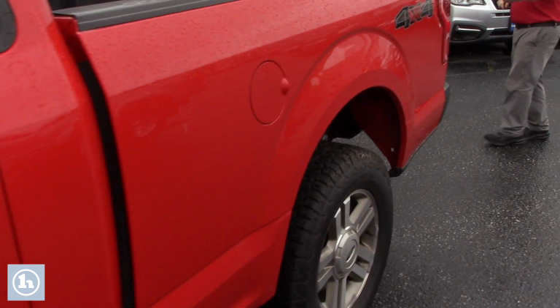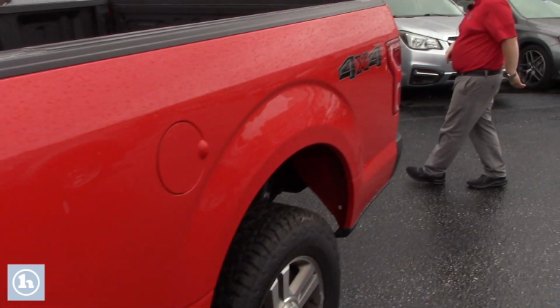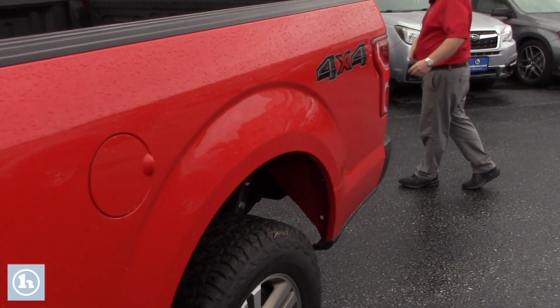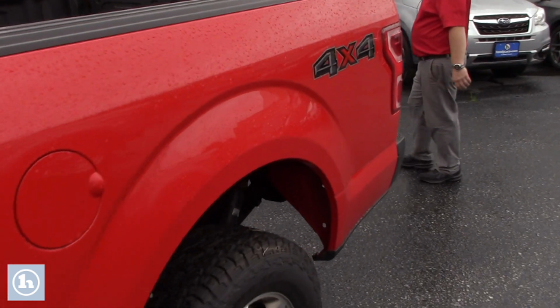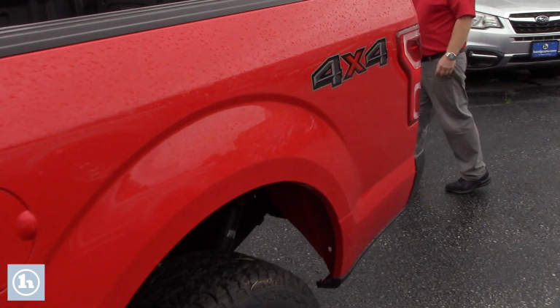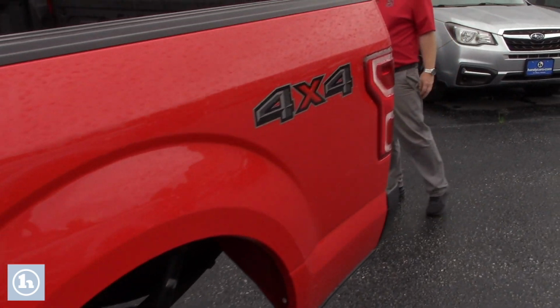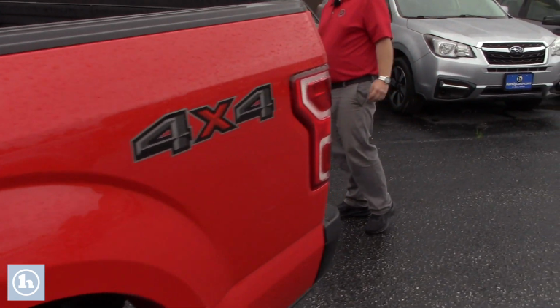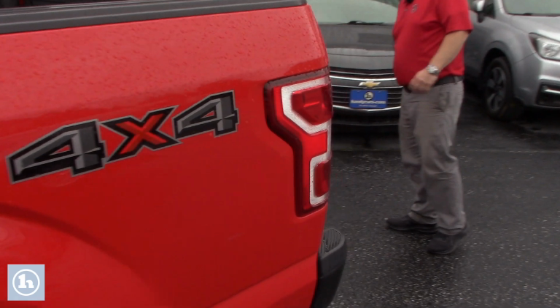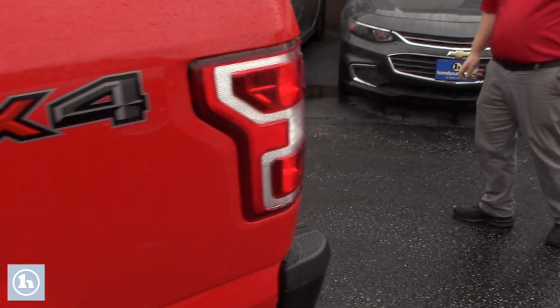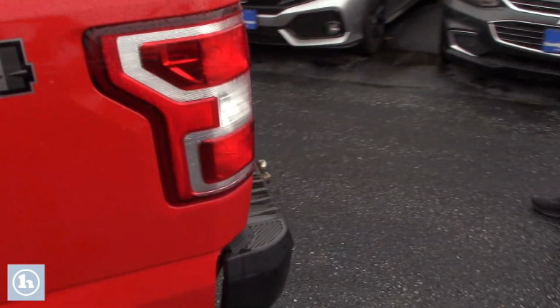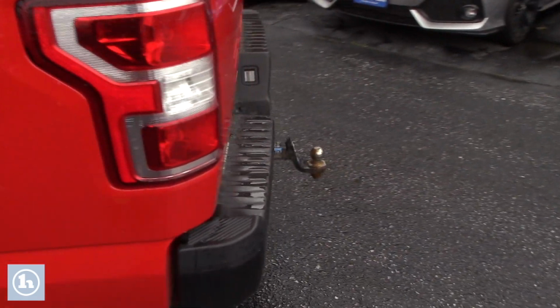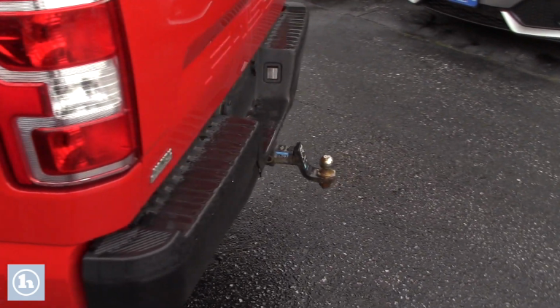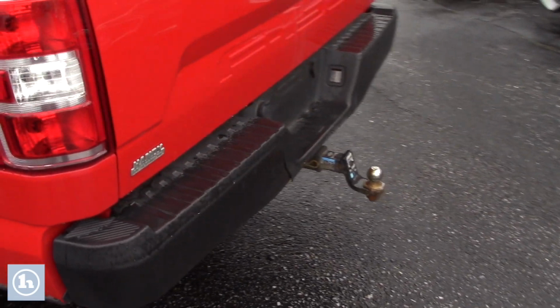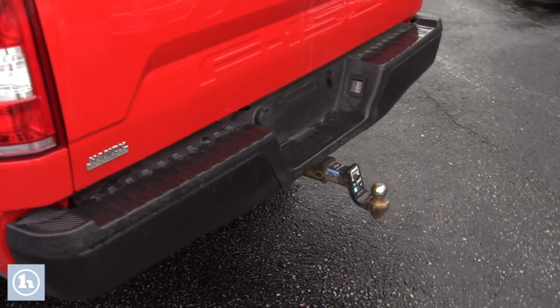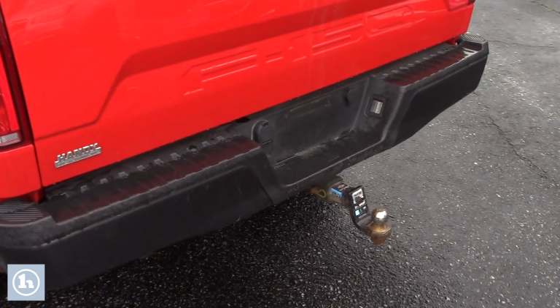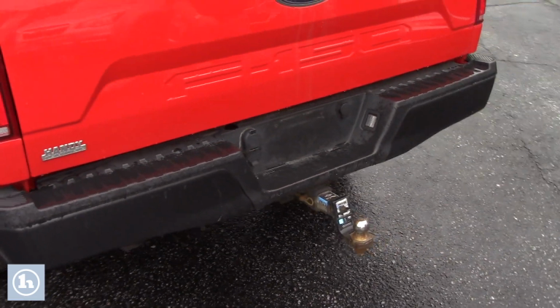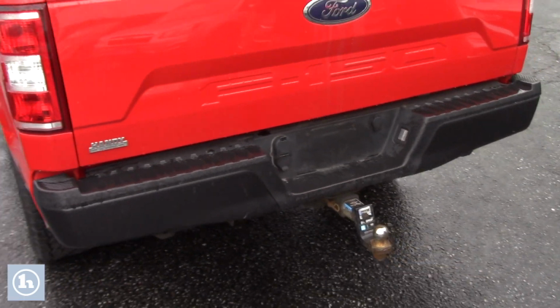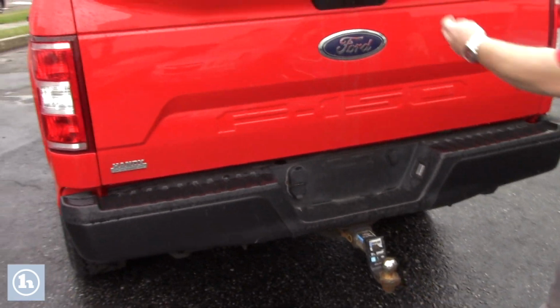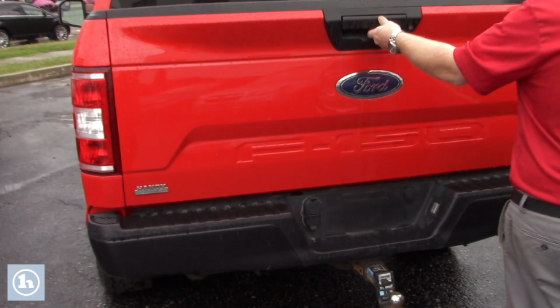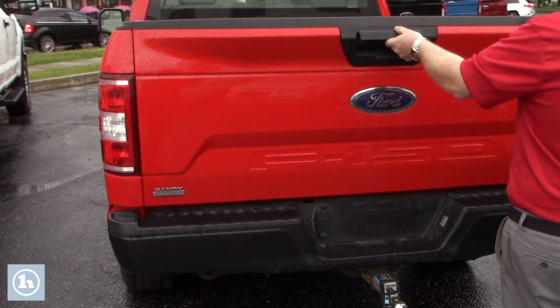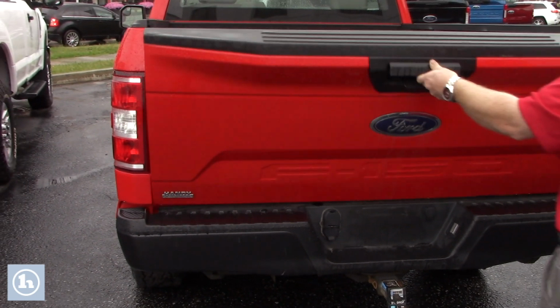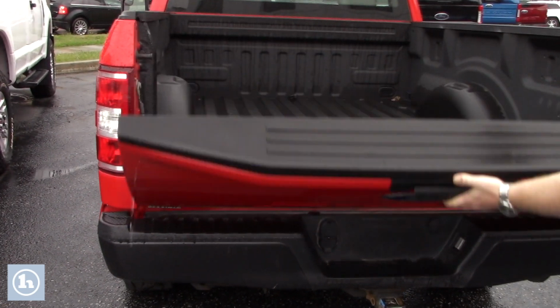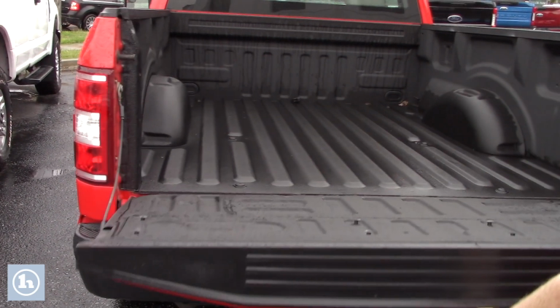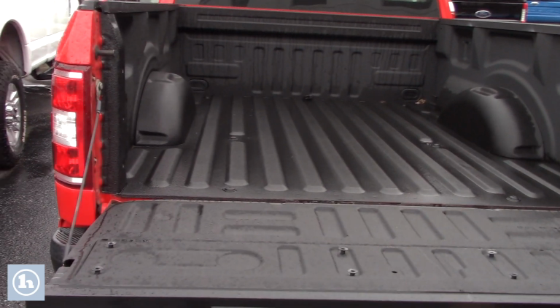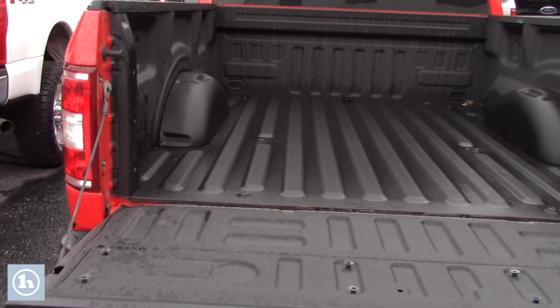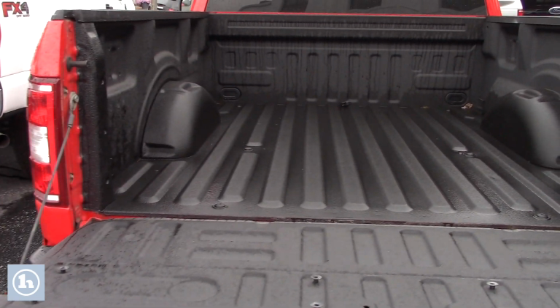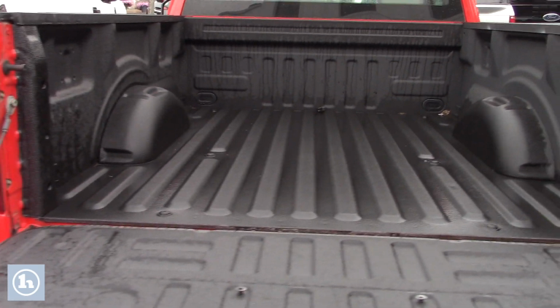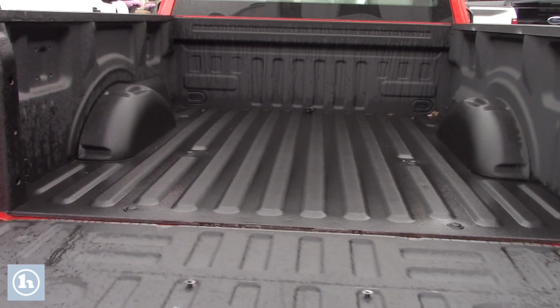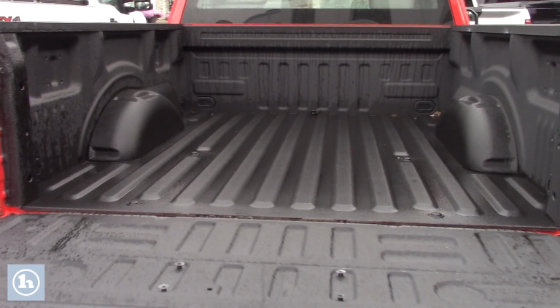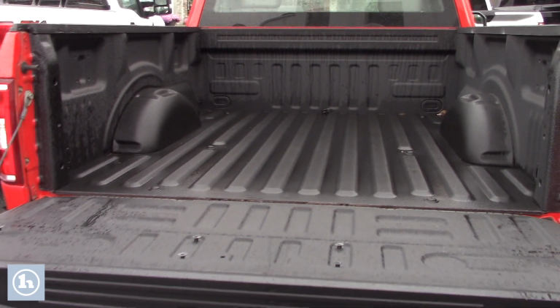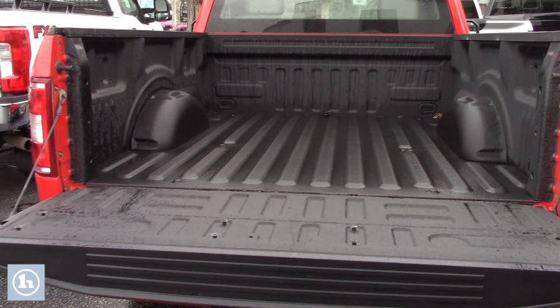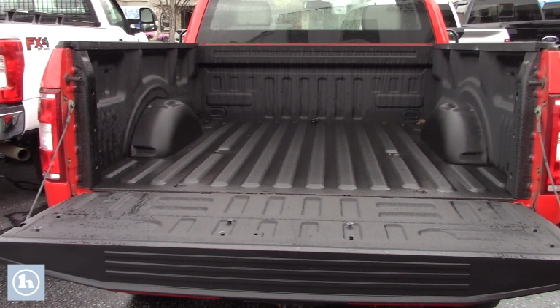The previous owner left the receiver hitch in the back too — not that it's a ton of extras, but you're ready to tow if you'd like to. It has a spray-on bed liner, and I'm not sure if that's one we did or was done beforehand, but either way I'll take care of that for you.